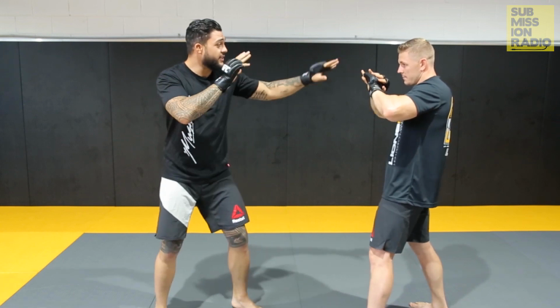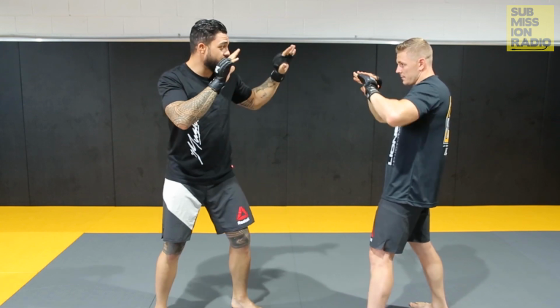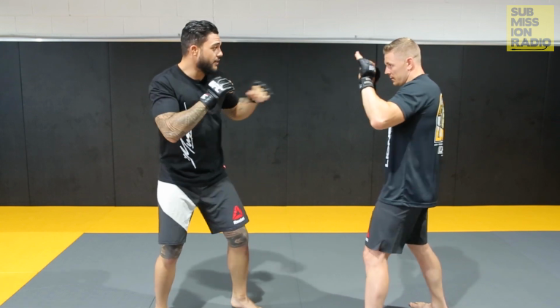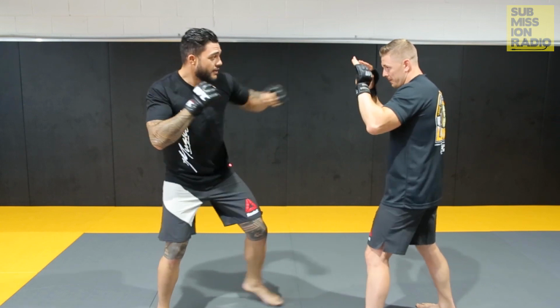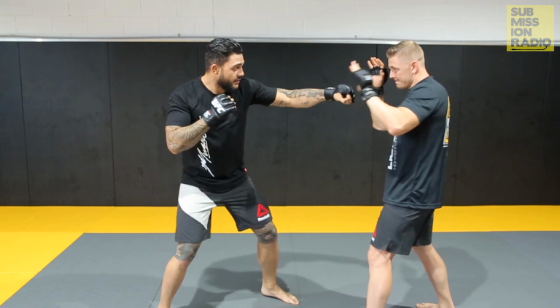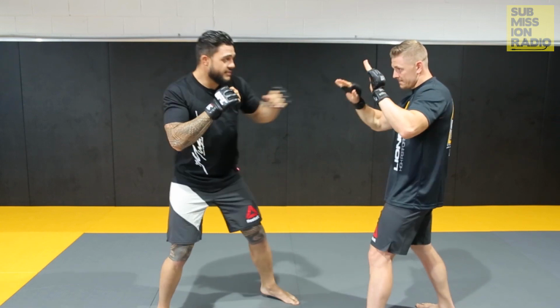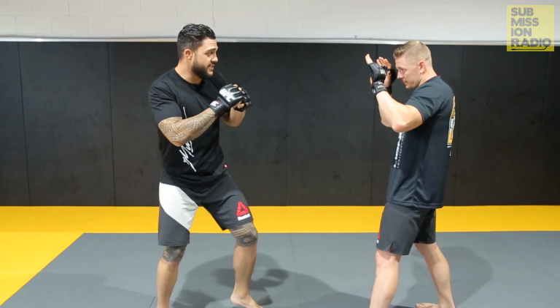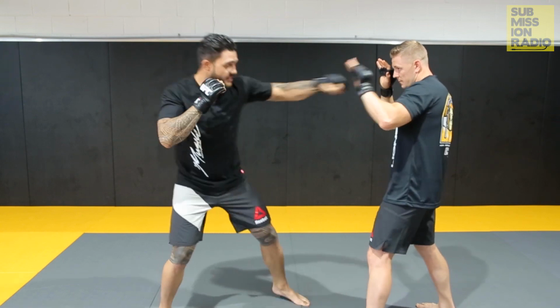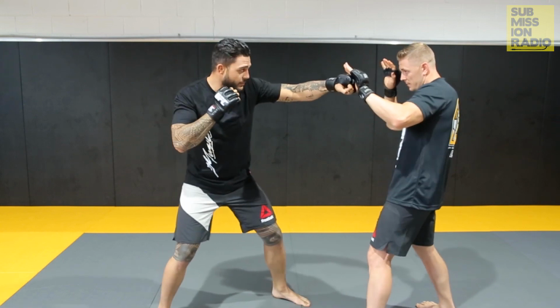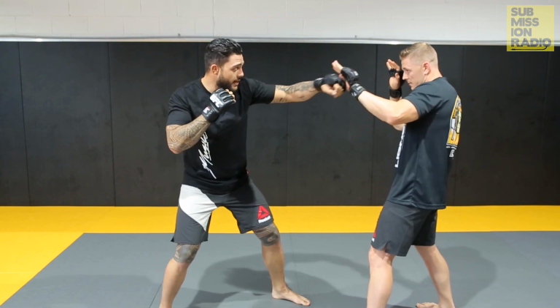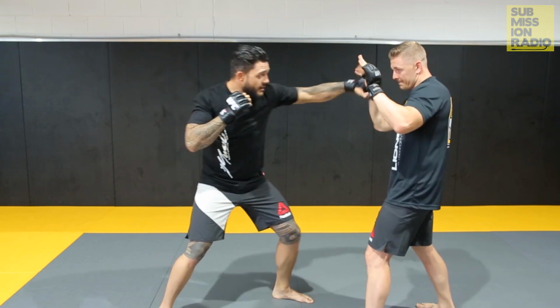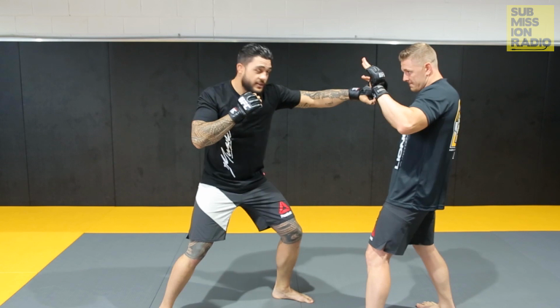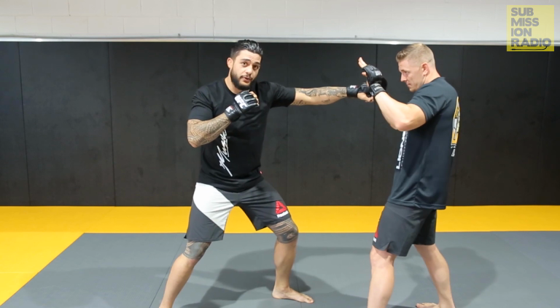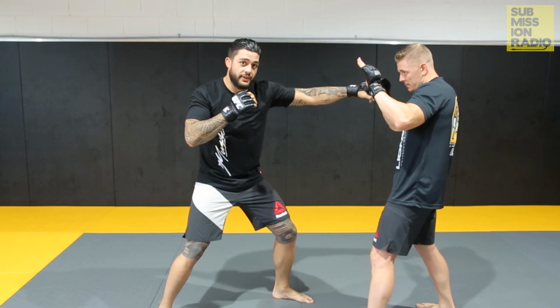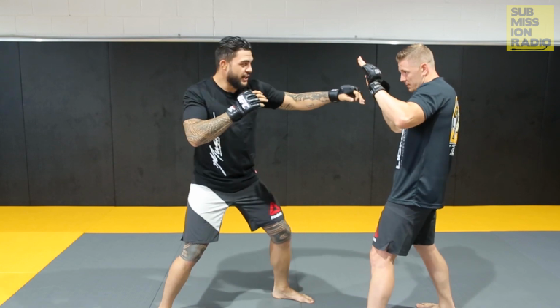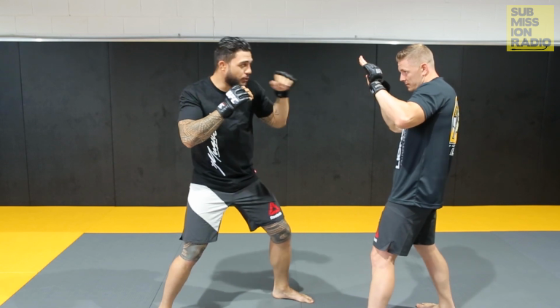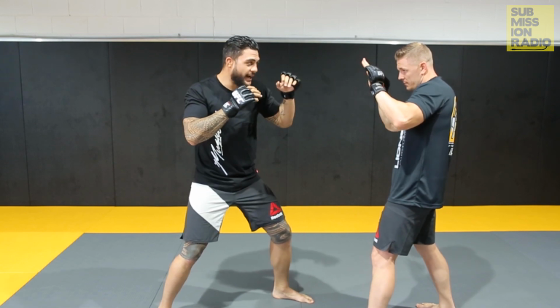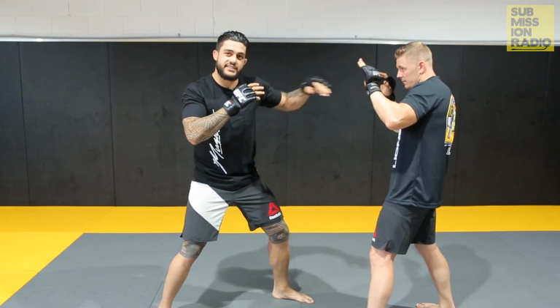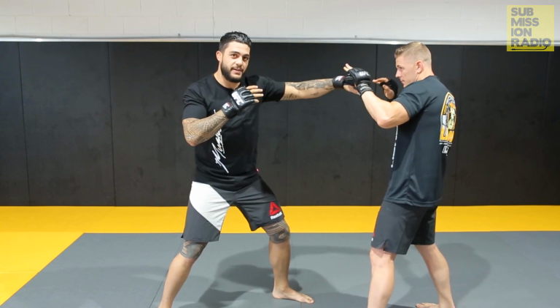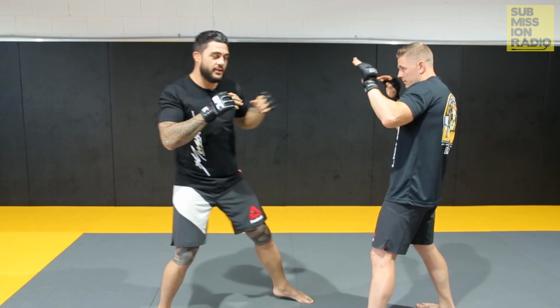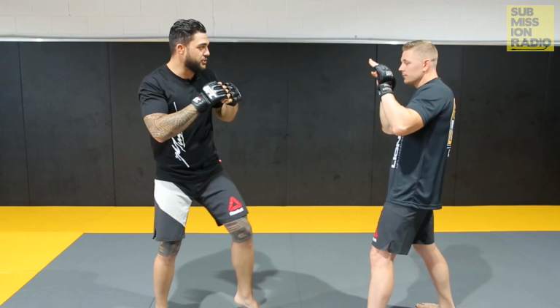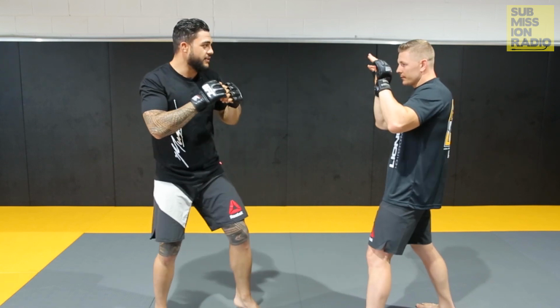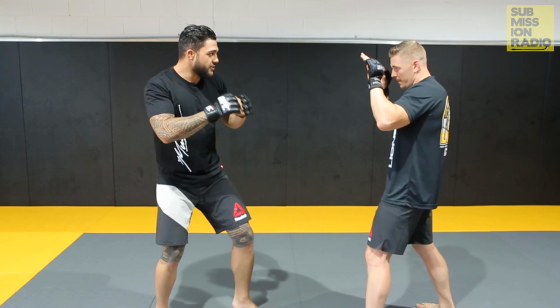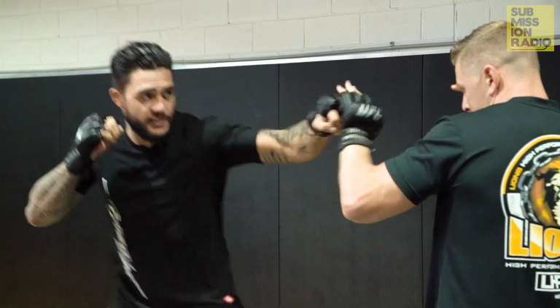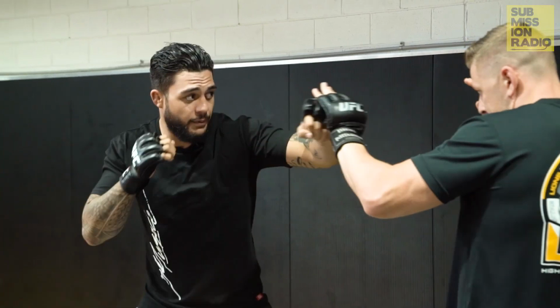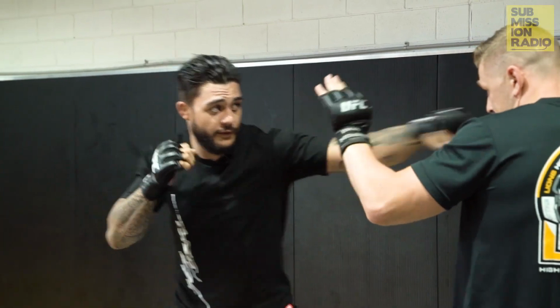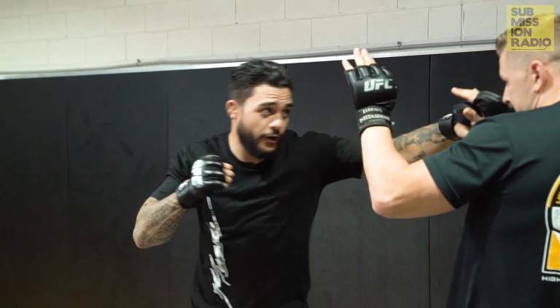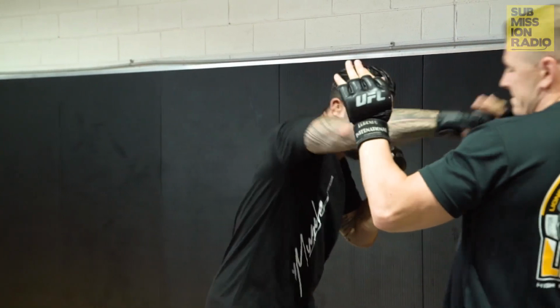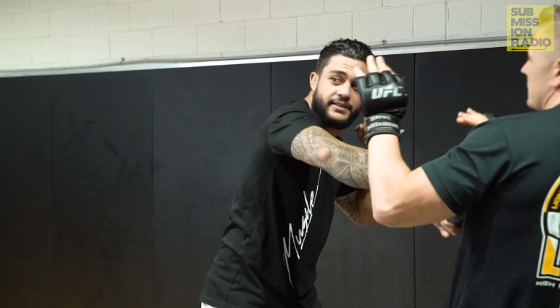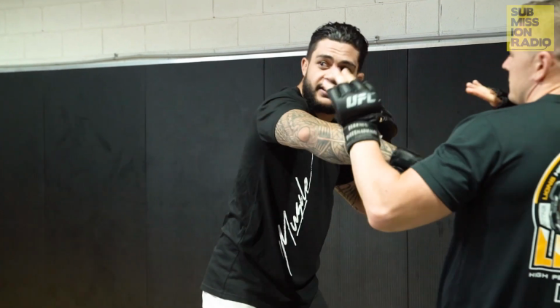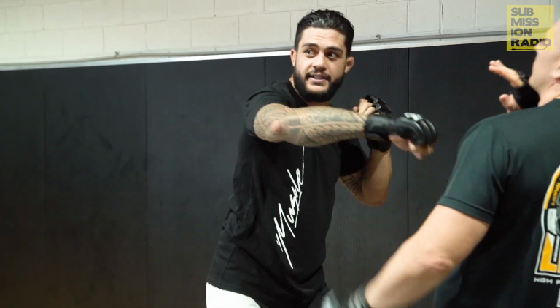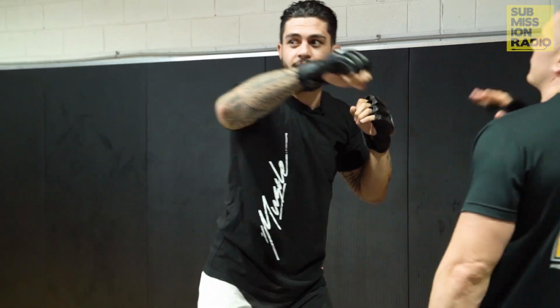So I step with the jab, throw it forward. If you pull back, that's too much time in between. So I want to go step off, throw, and then send the right down the middle.